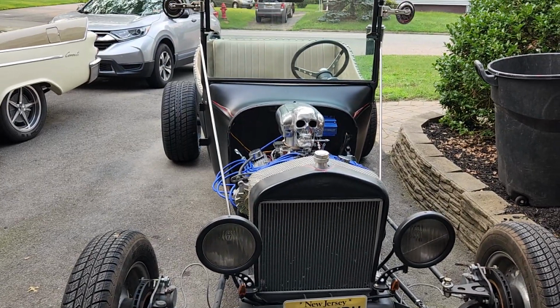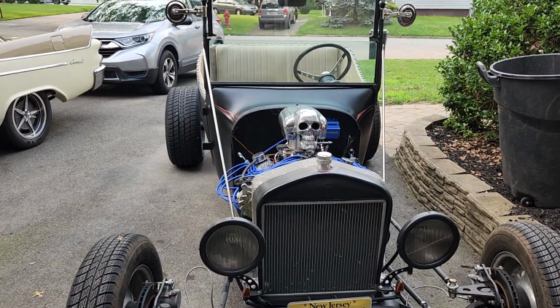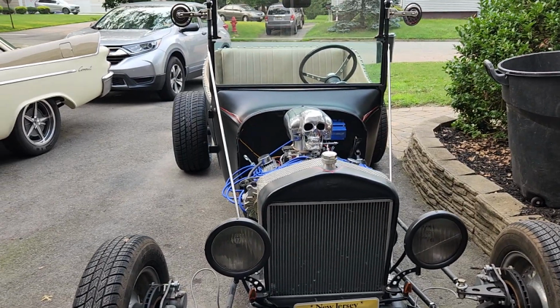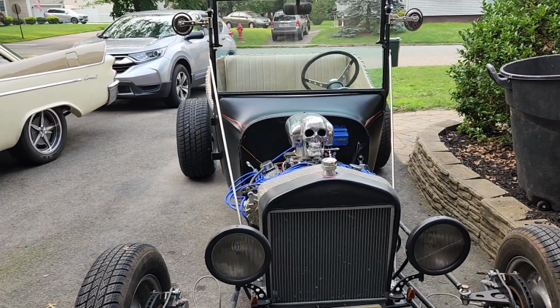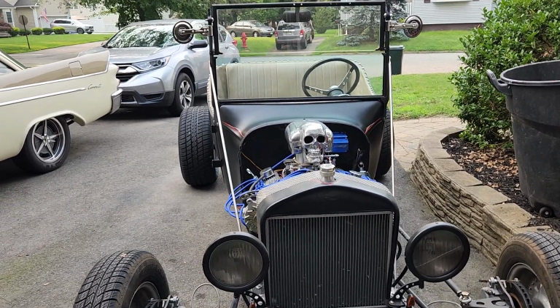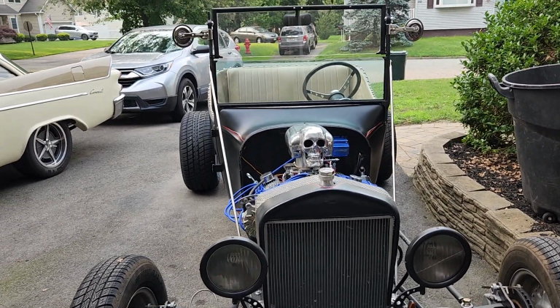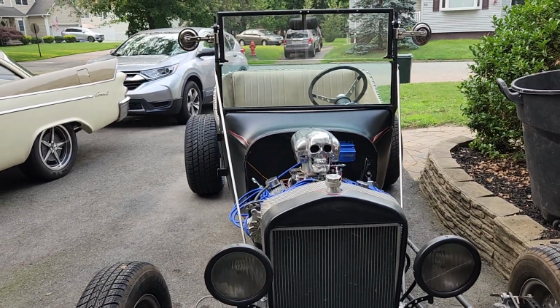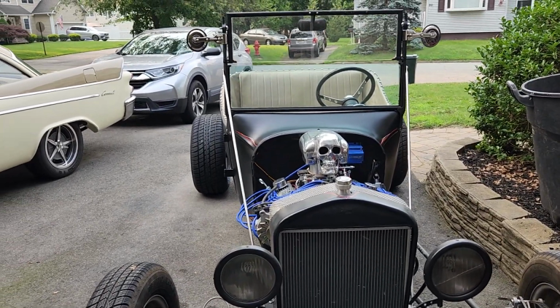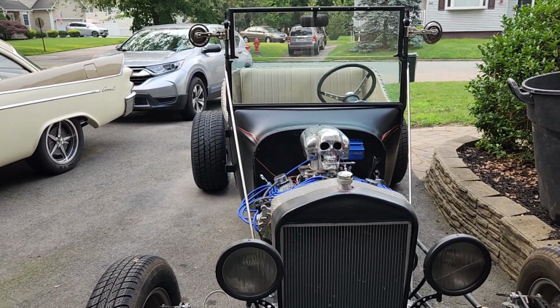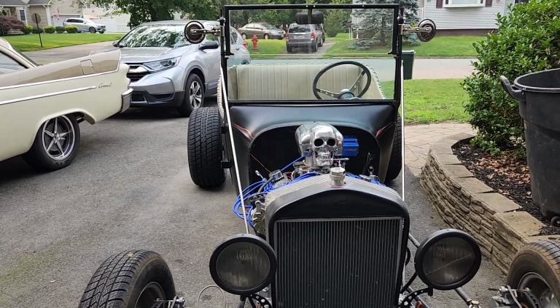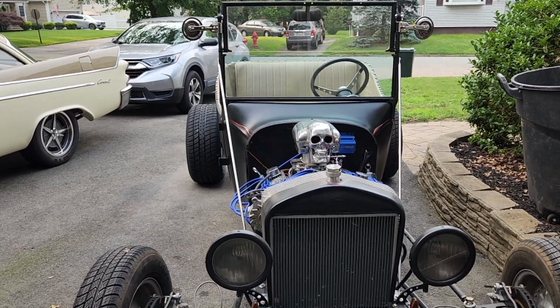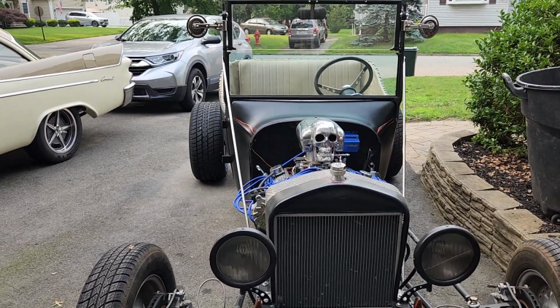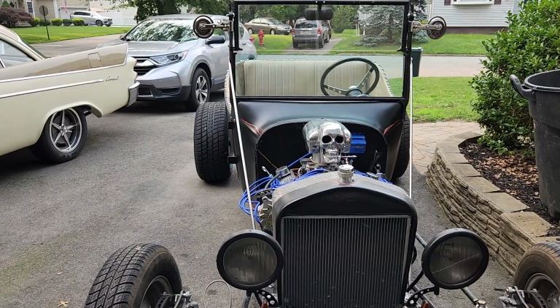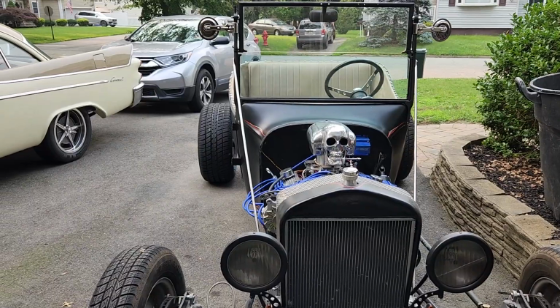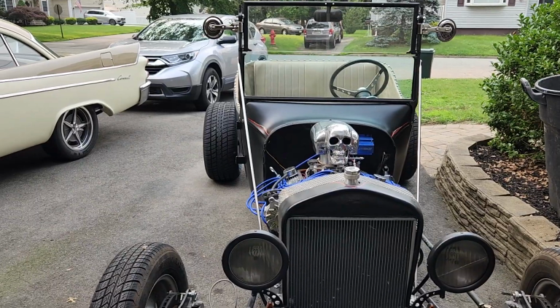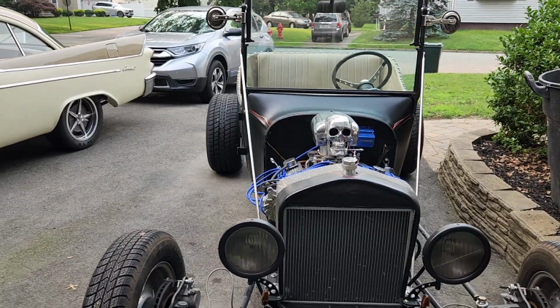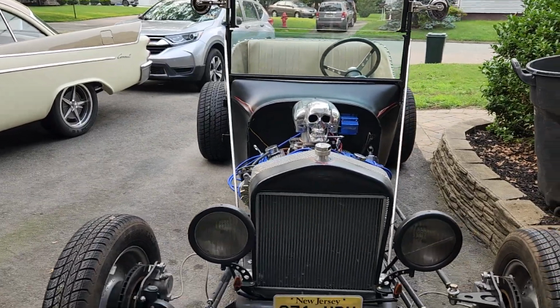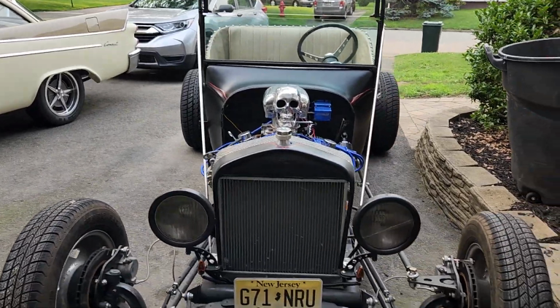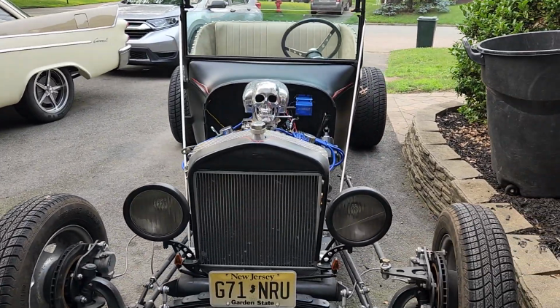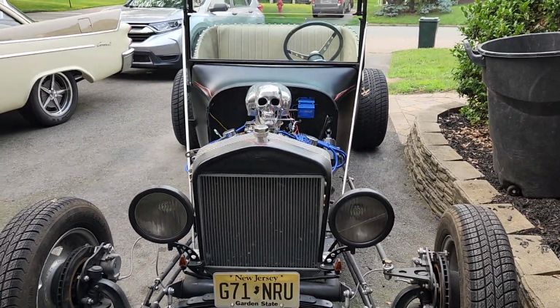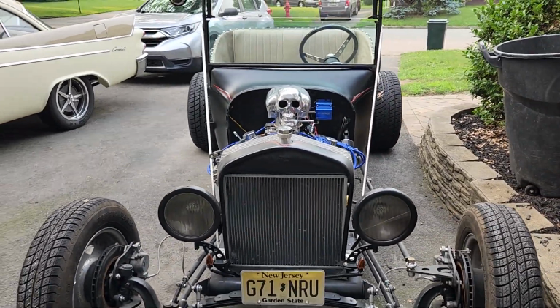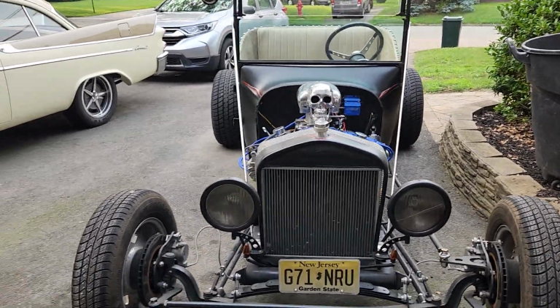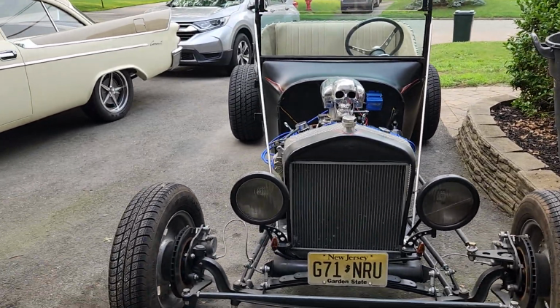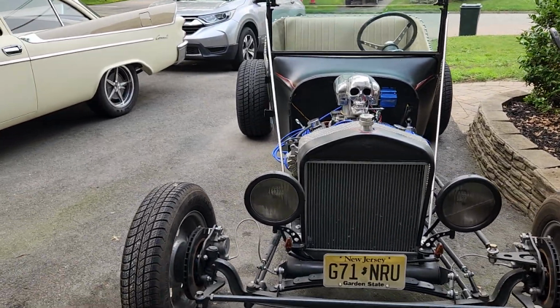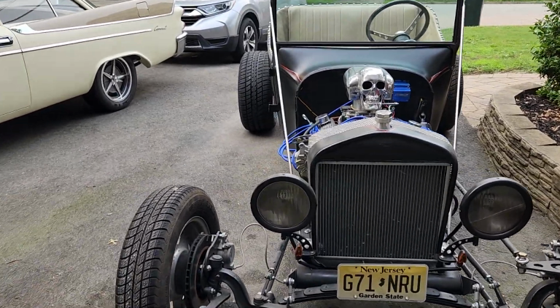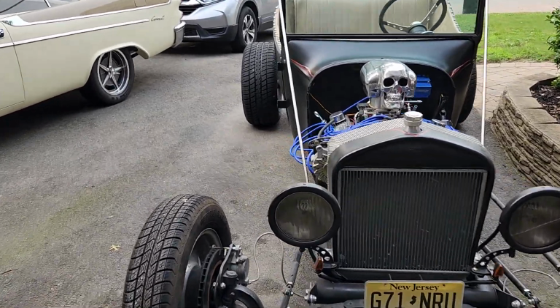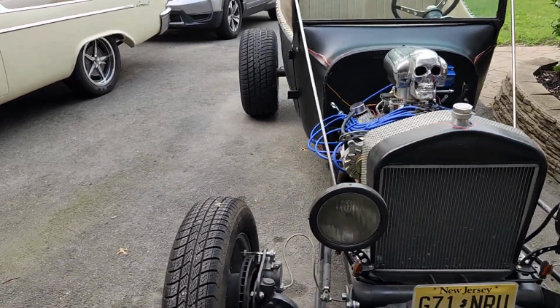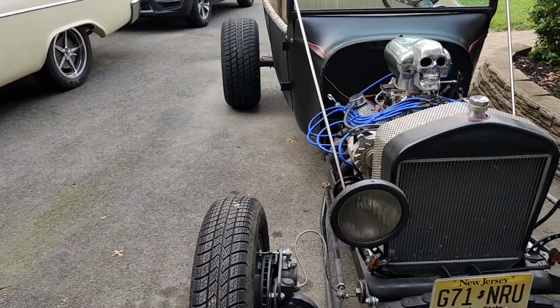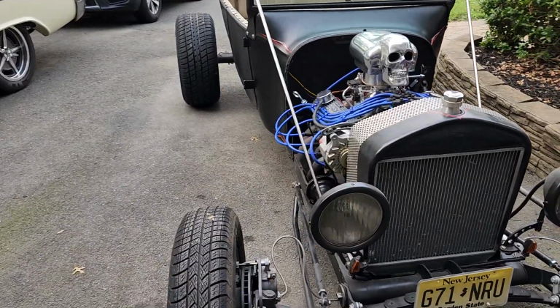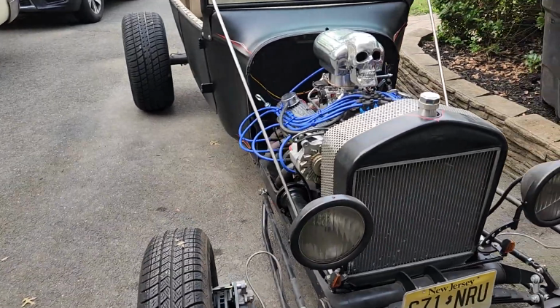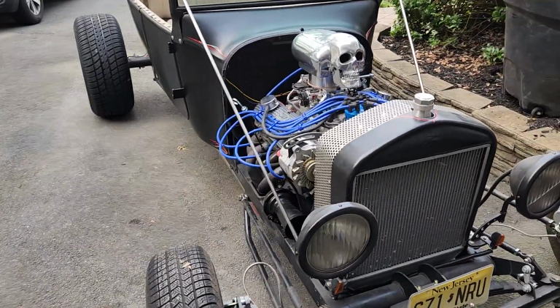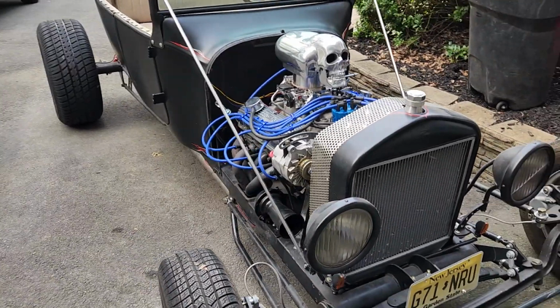This is a follow-up video to the point-of-view video that Jake and I made. A couple of people asked for the same thing — they wanted to see the cars — so I'm doing a quick video of the cars.